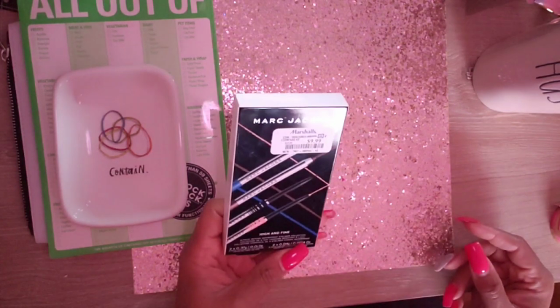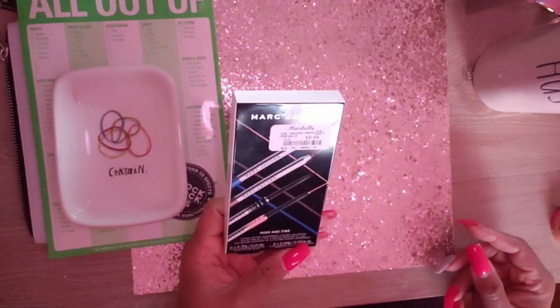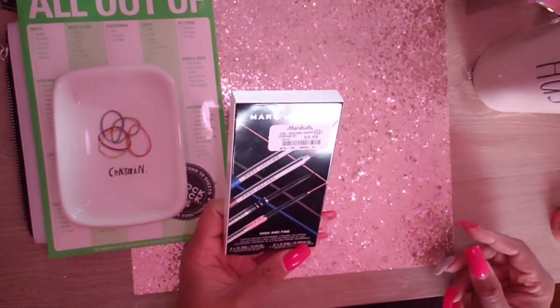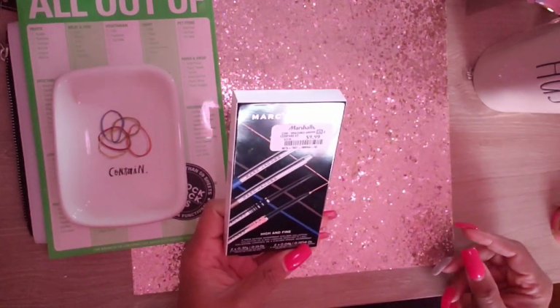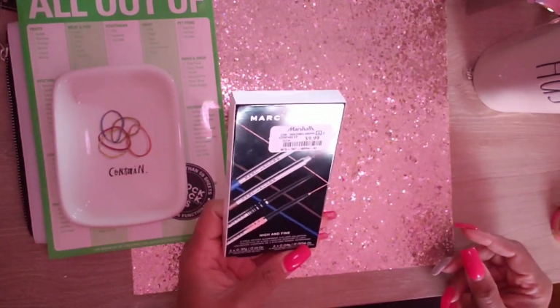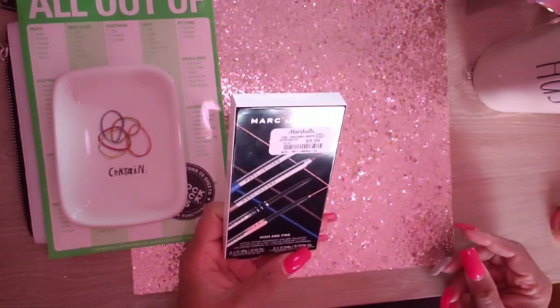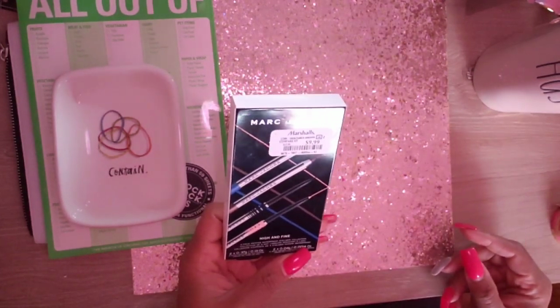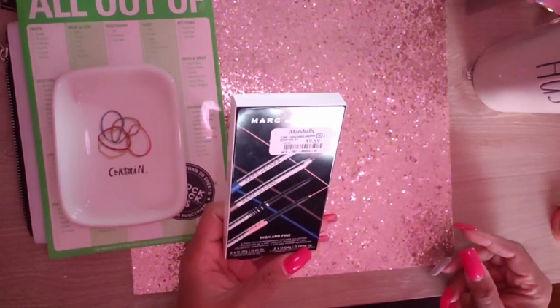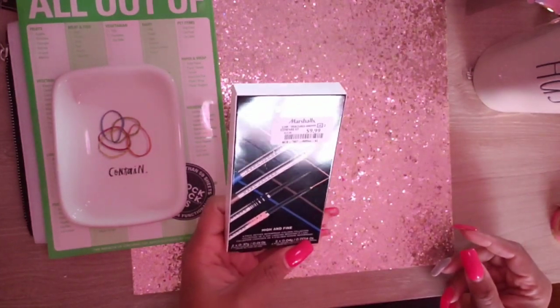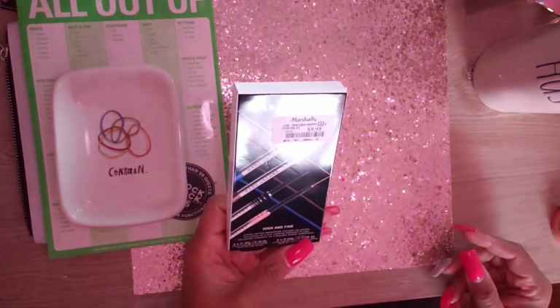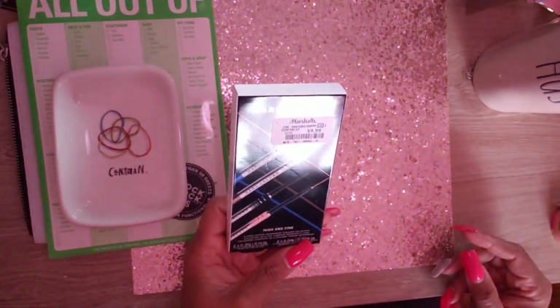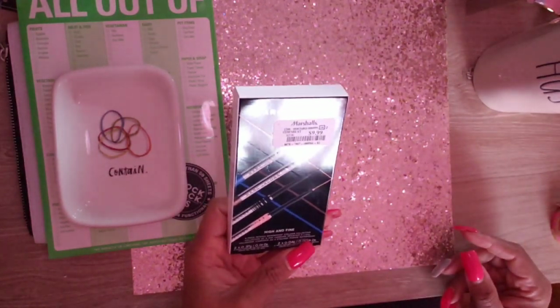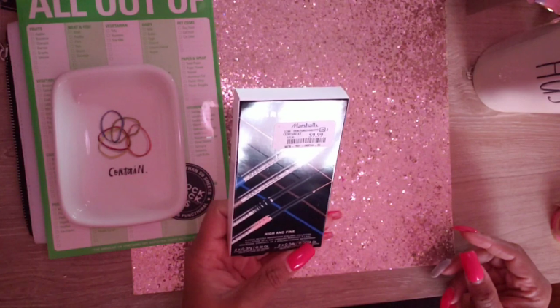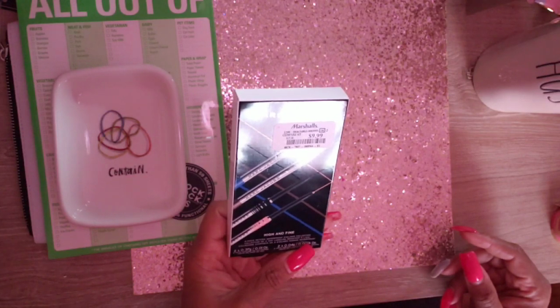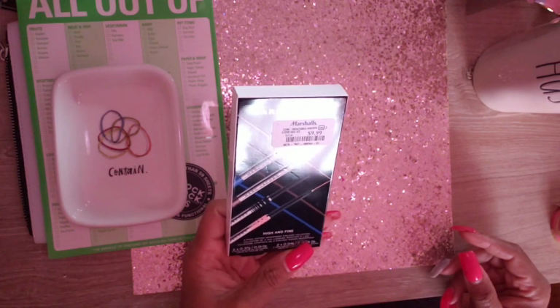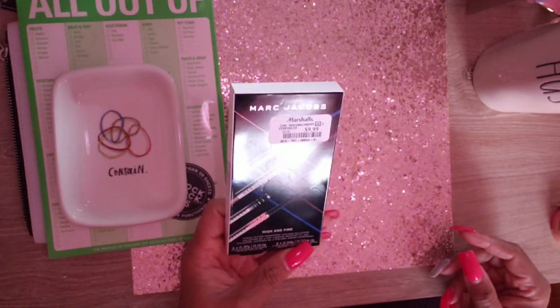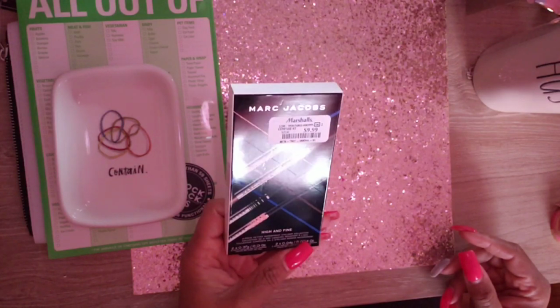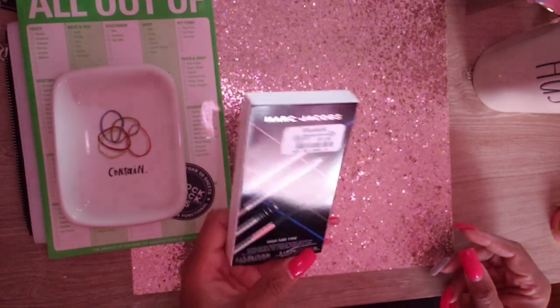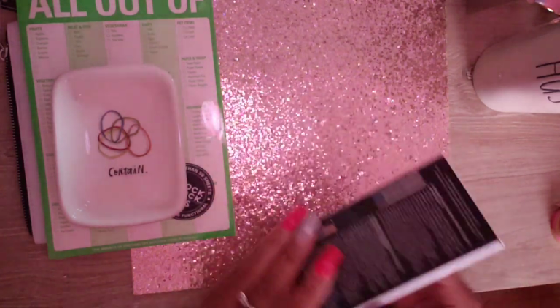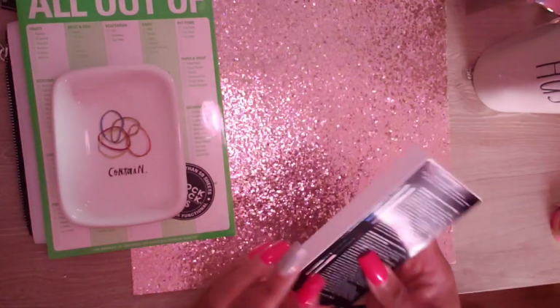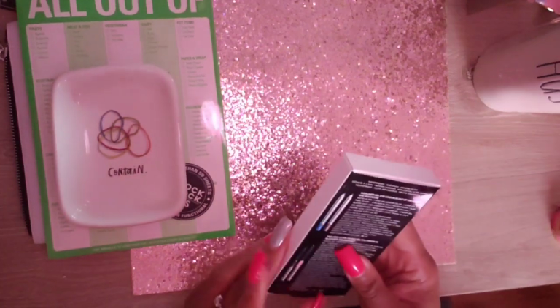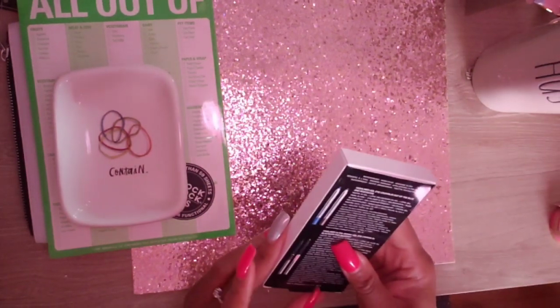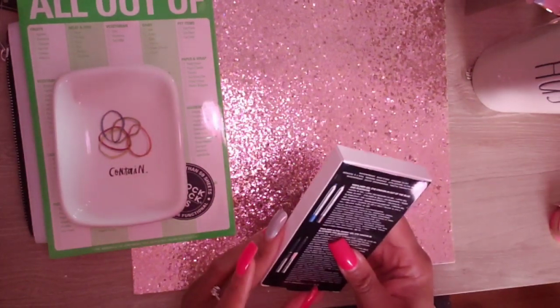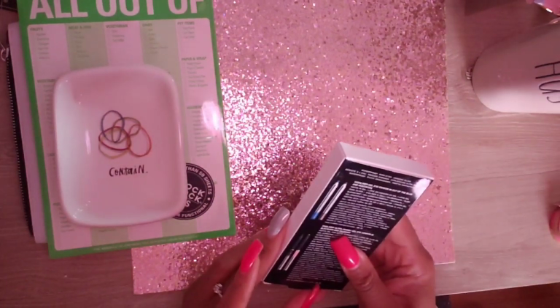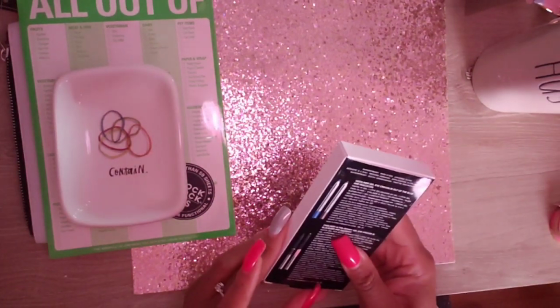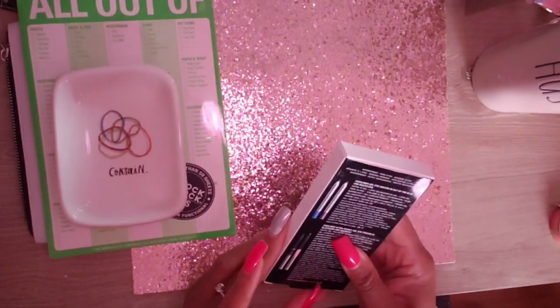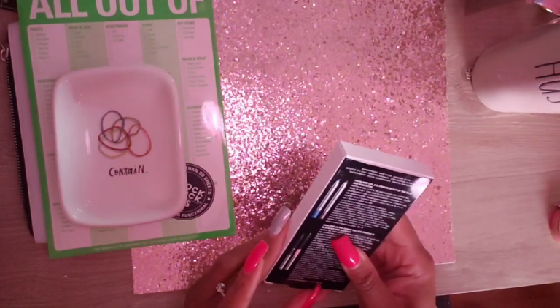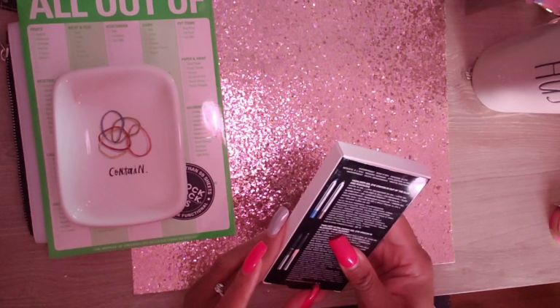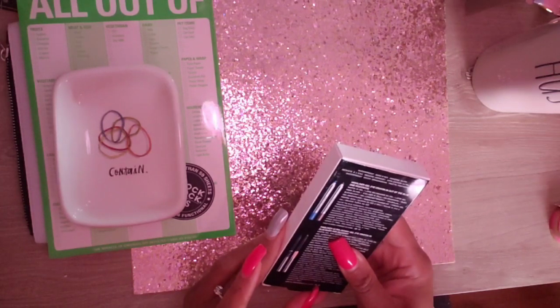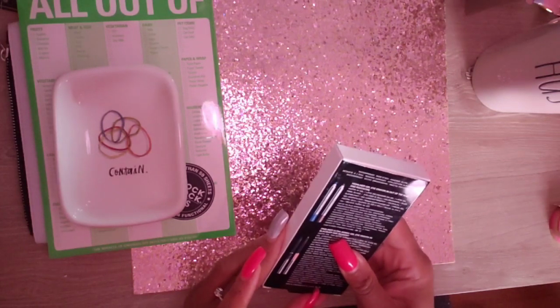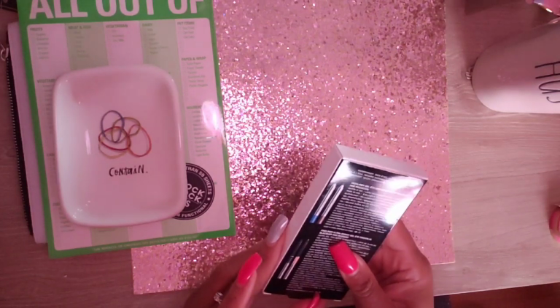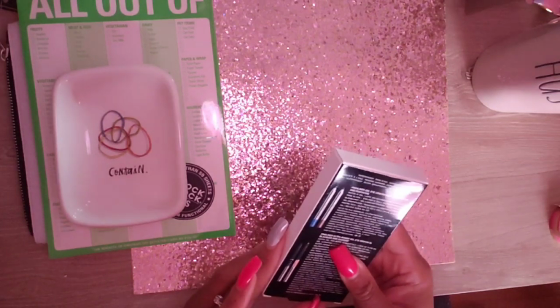Then I went over into makeup and got some Marc Jacobs eyeliners. Those were $9.99 and they come in four different colors.